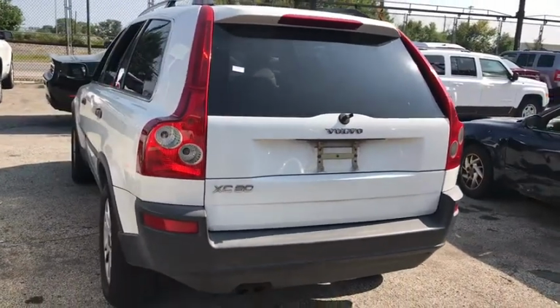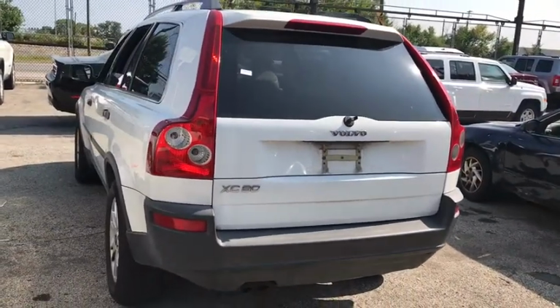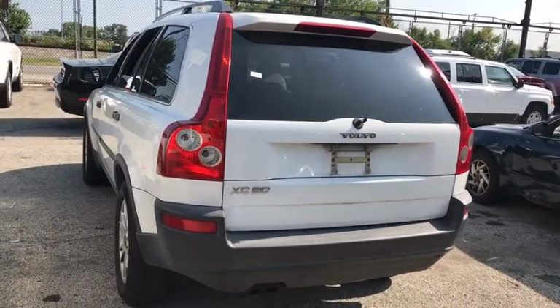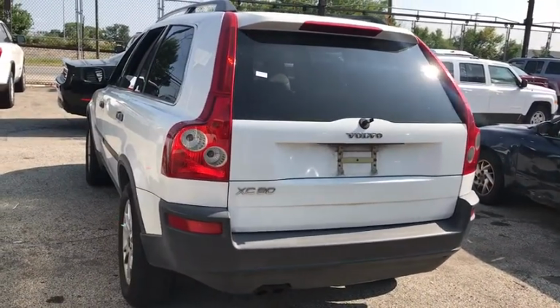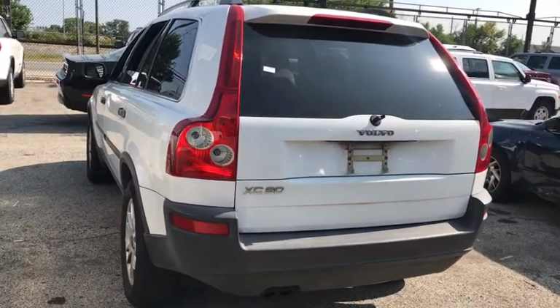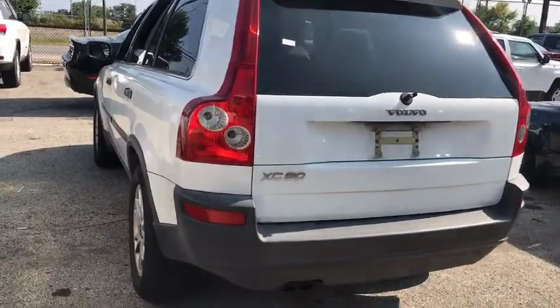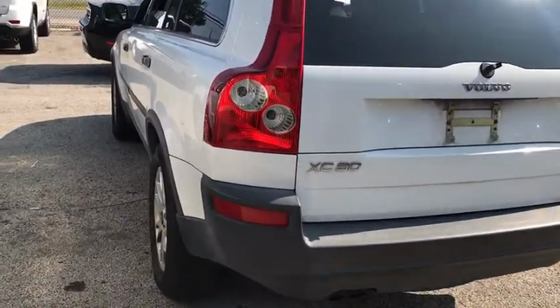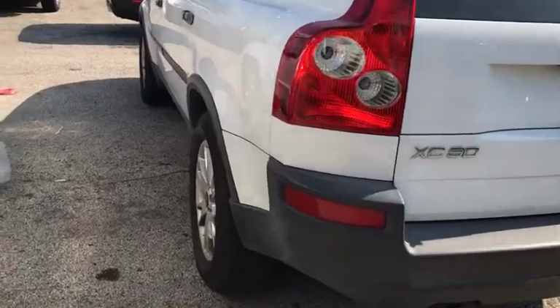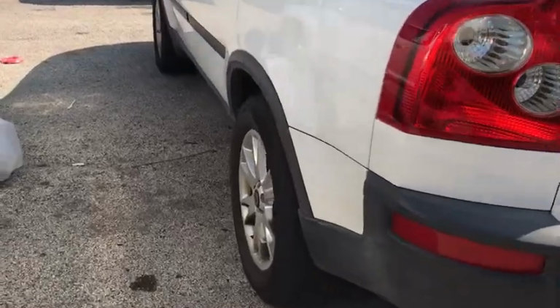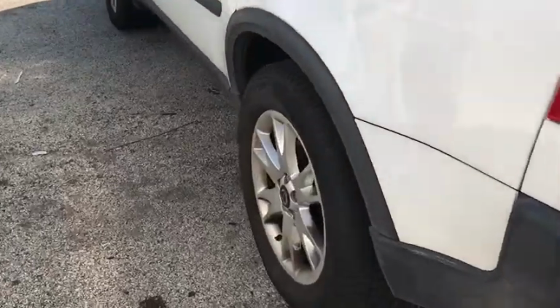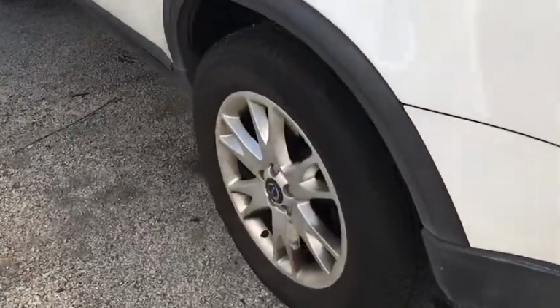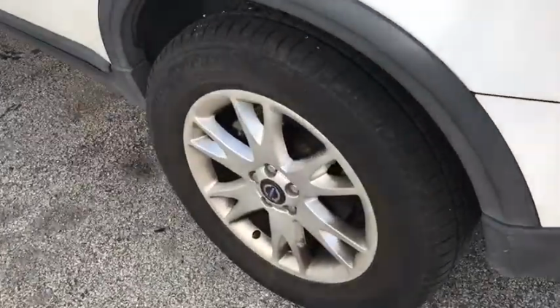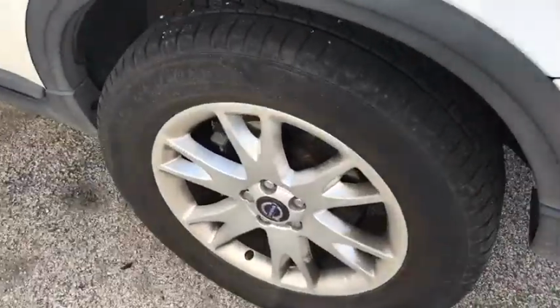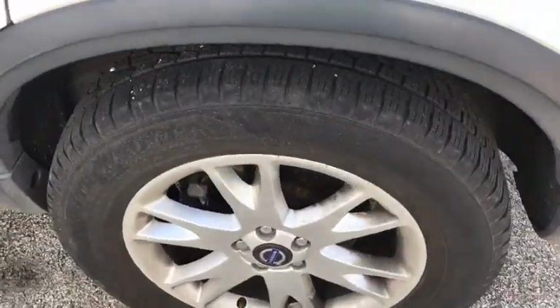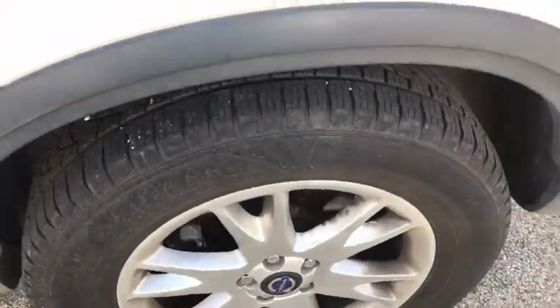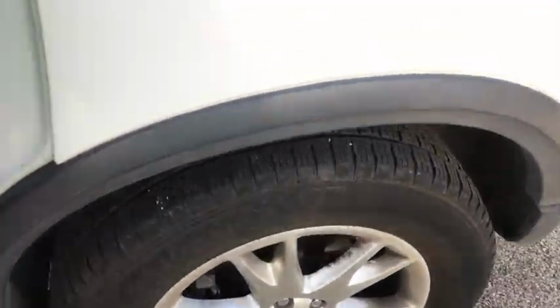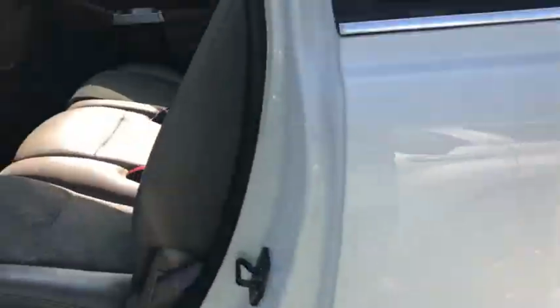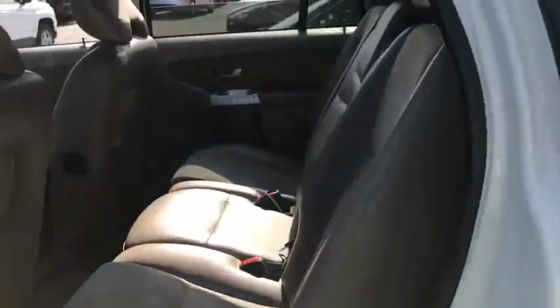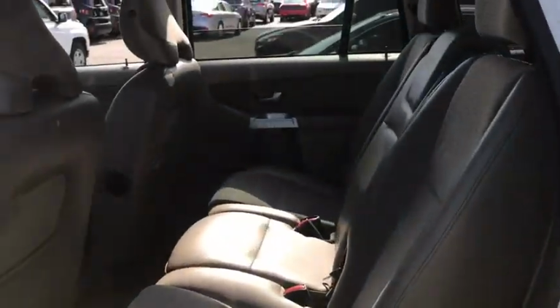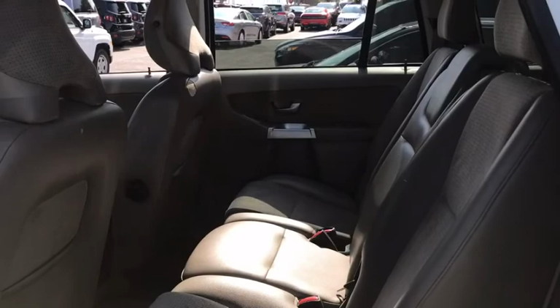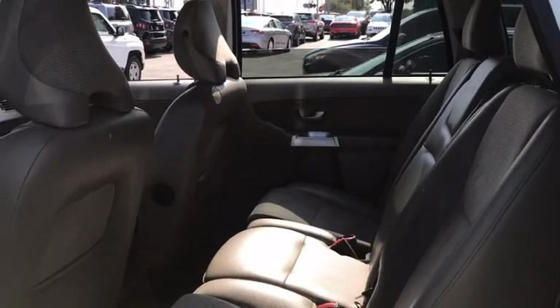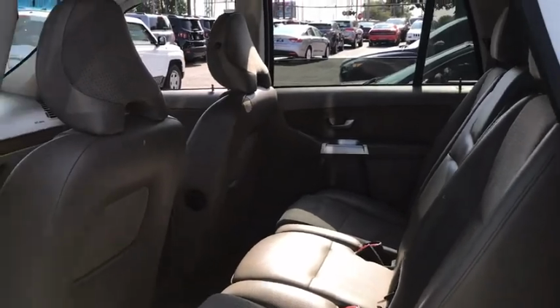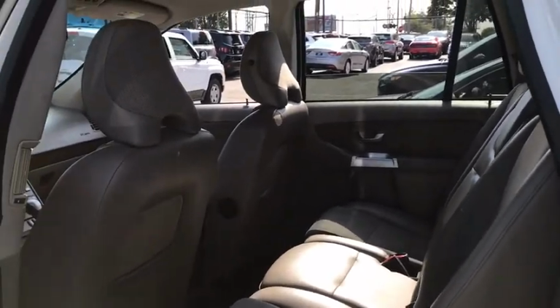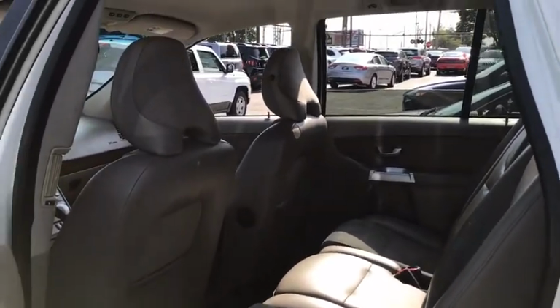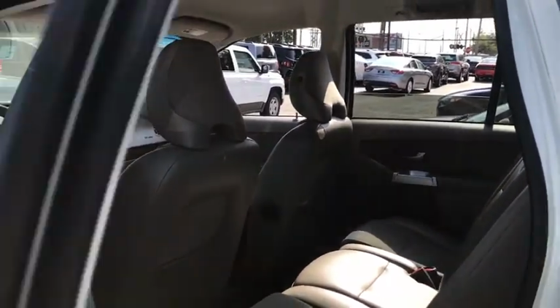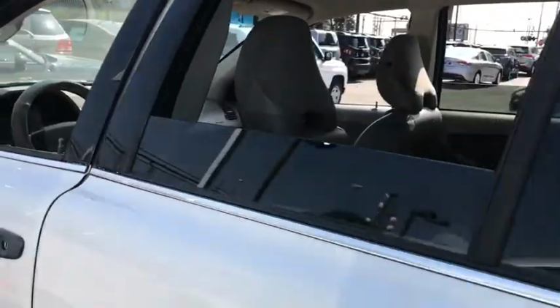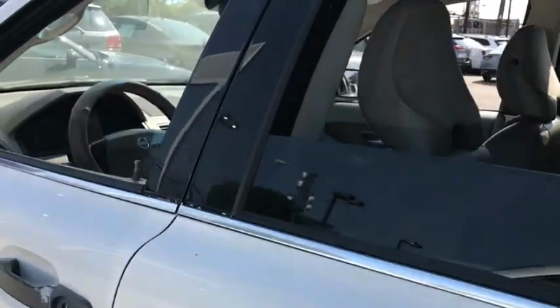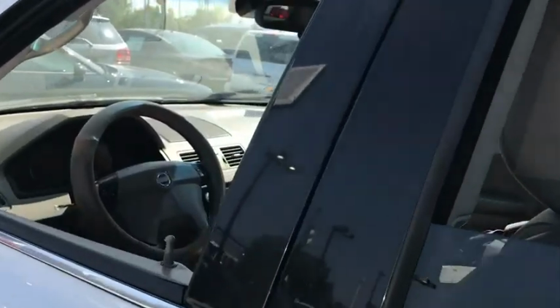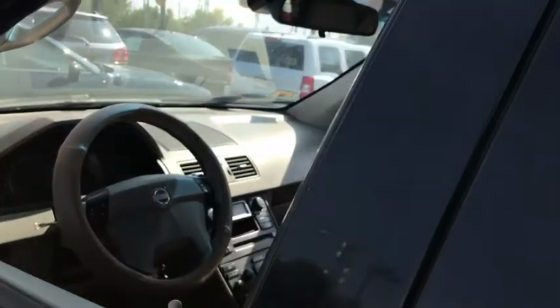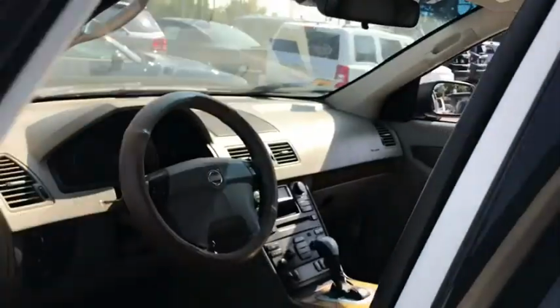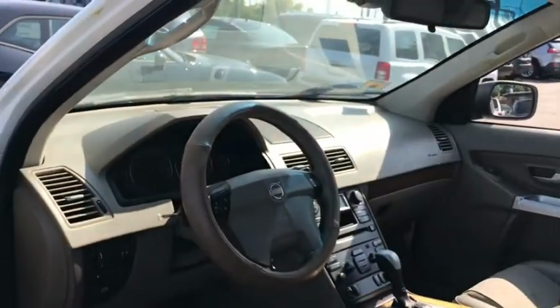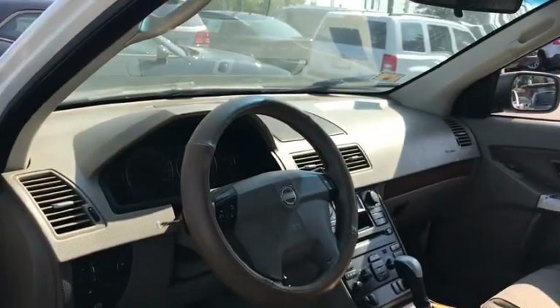Cruise control, aluminum wheels, four-wheel disc brakes, floor mats, universal garage door opener, AM-FM stereo radio, front wheel drive, climate control, rear defrost, fog lamps, passenger airbags.